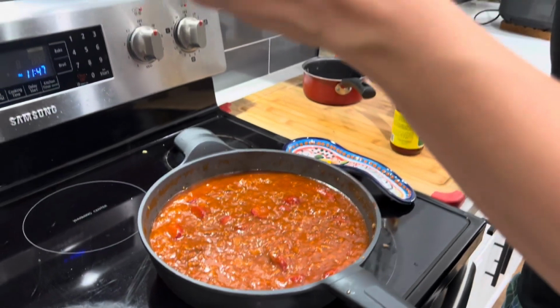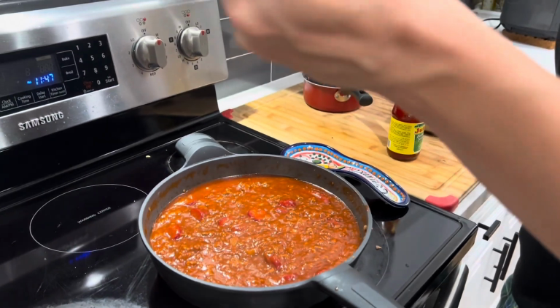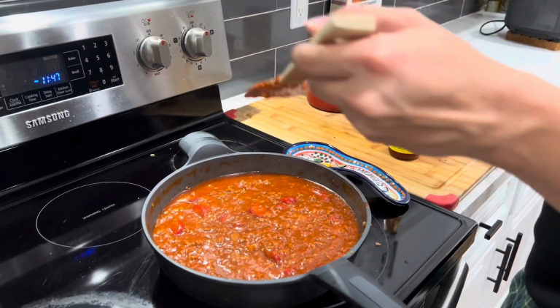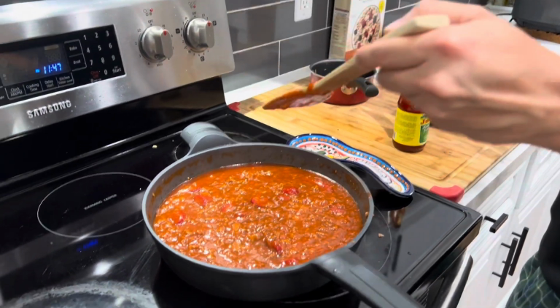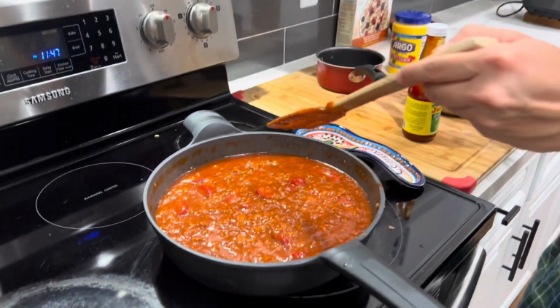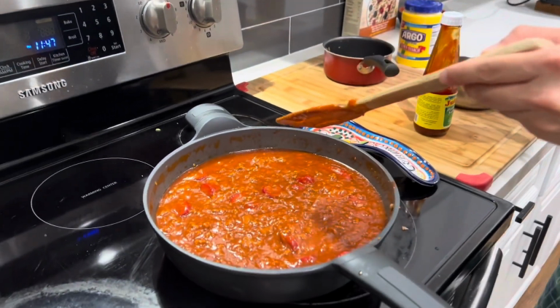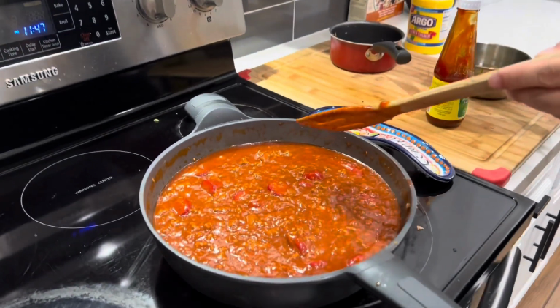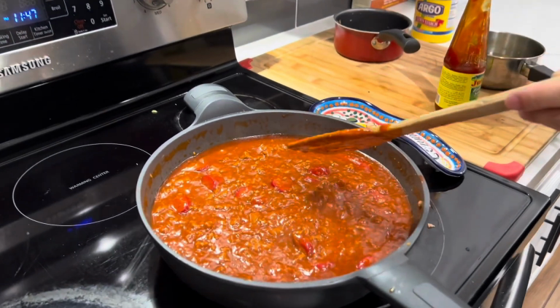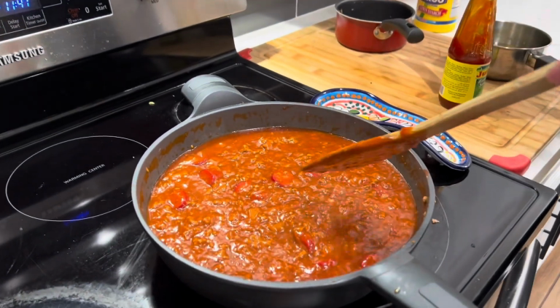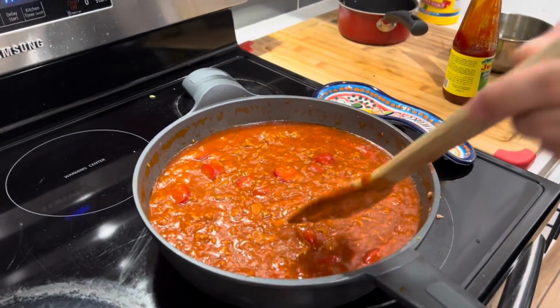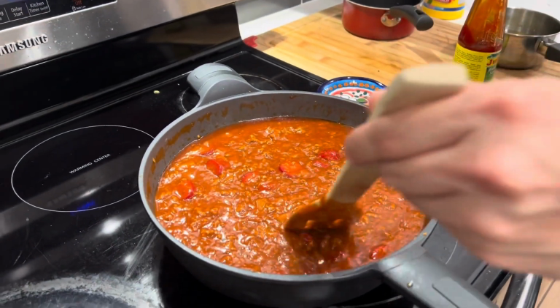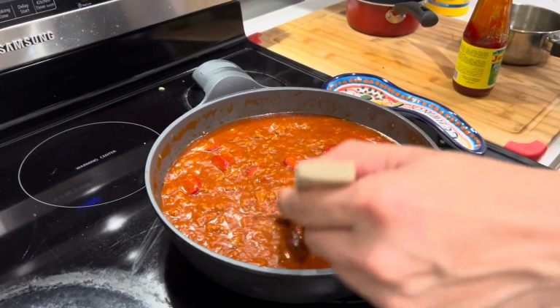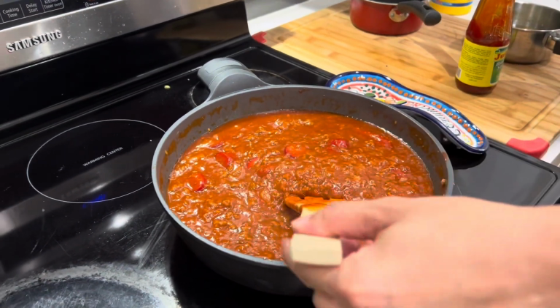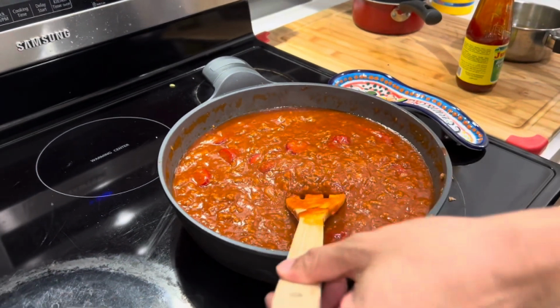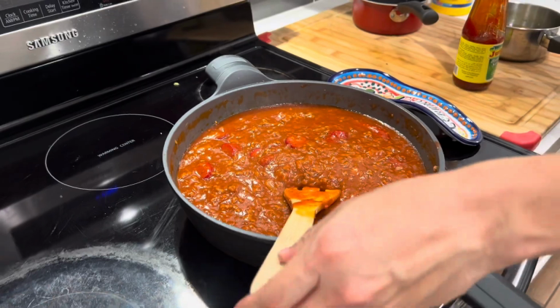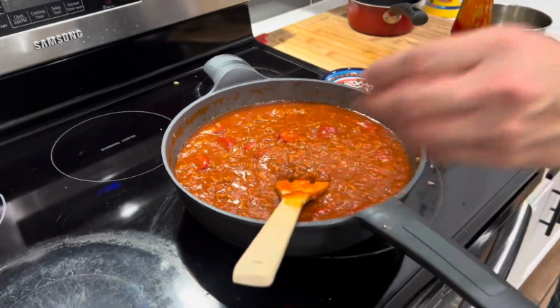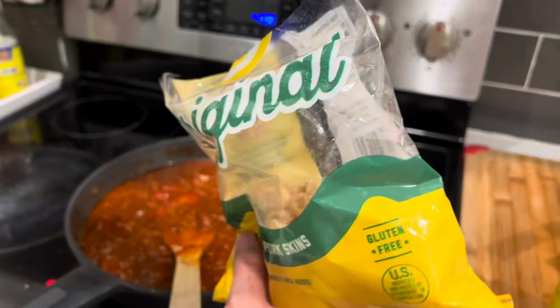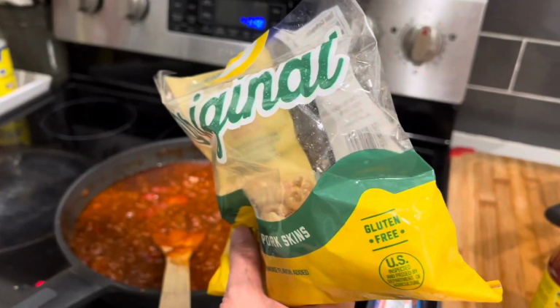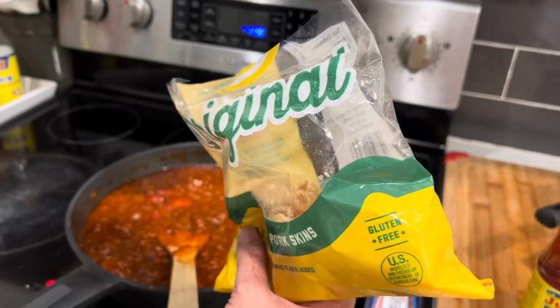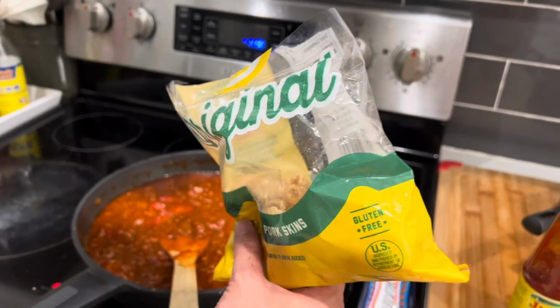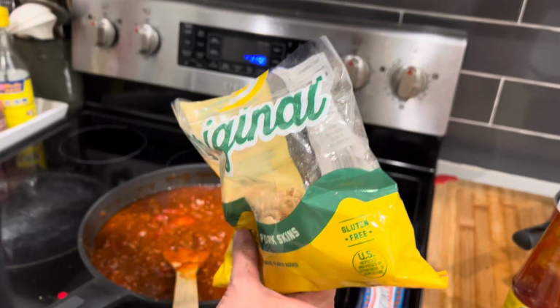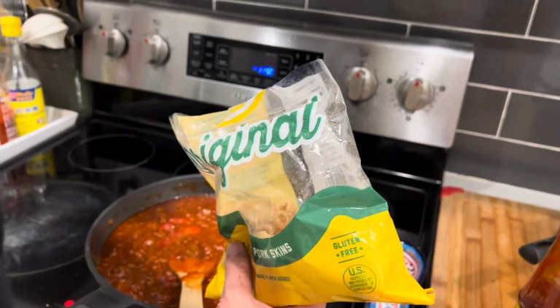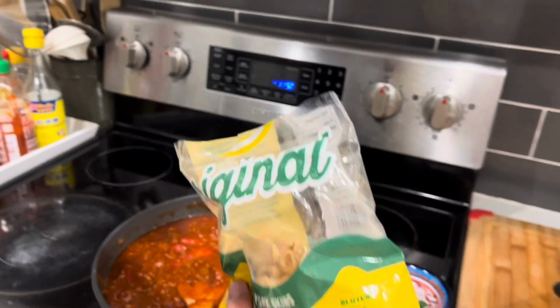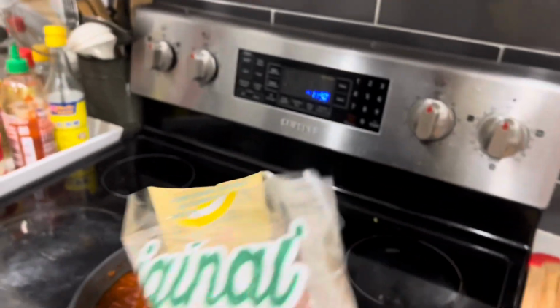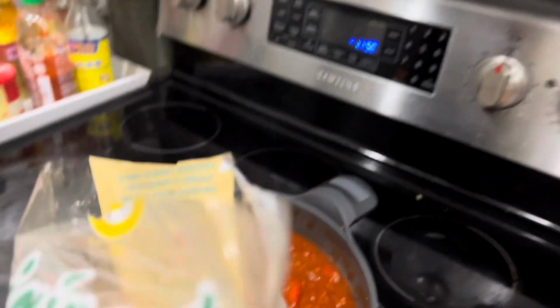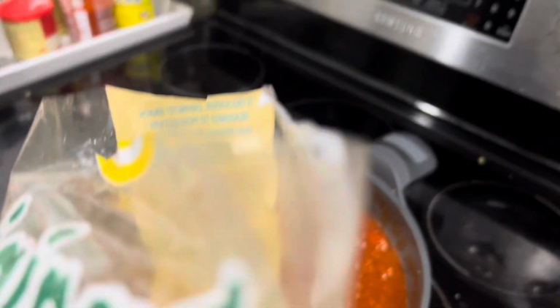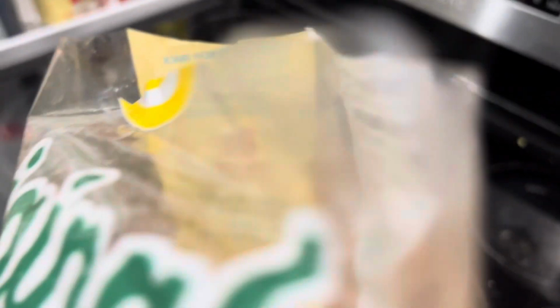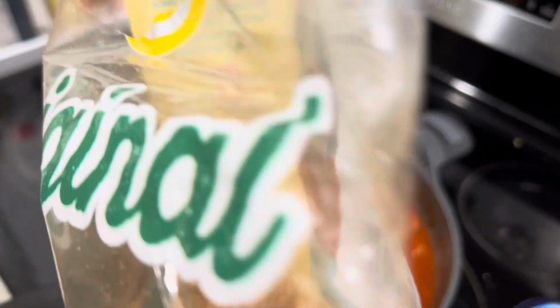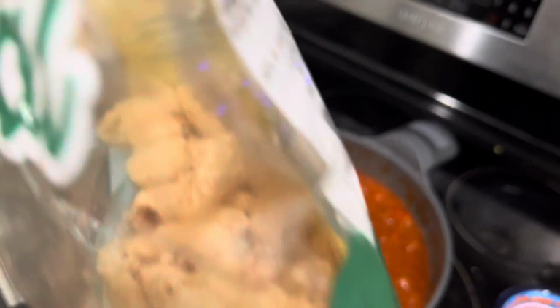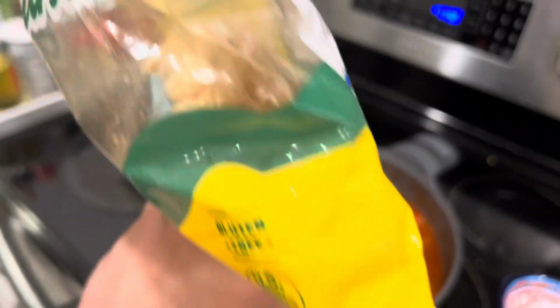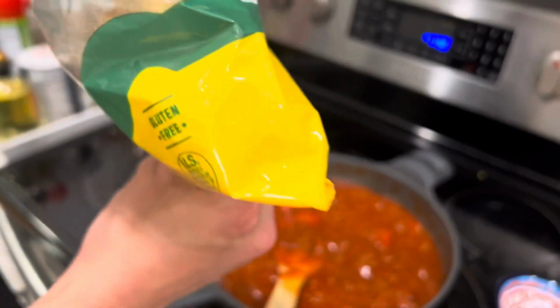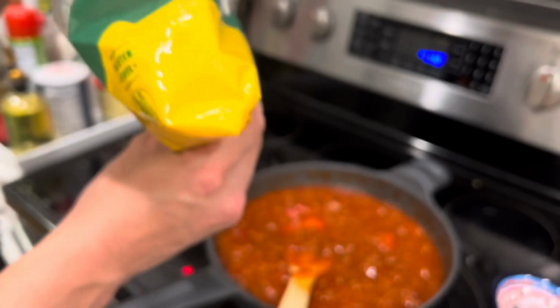We'll make the spaghetti tomorrow. That's it — Sharon with spaghetti sauce, 10 out of 10. That's it.